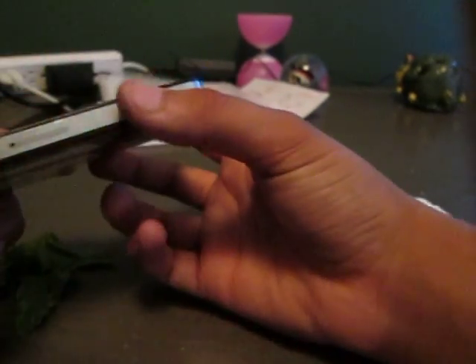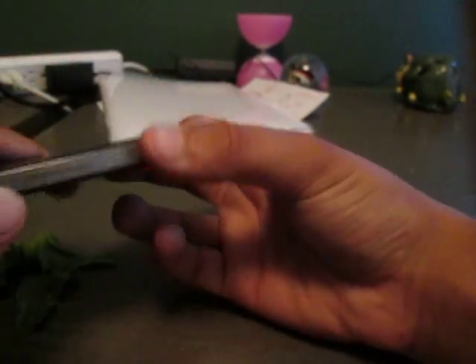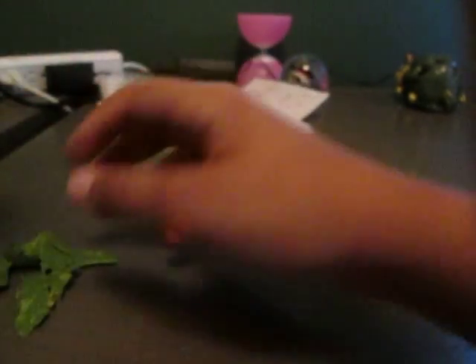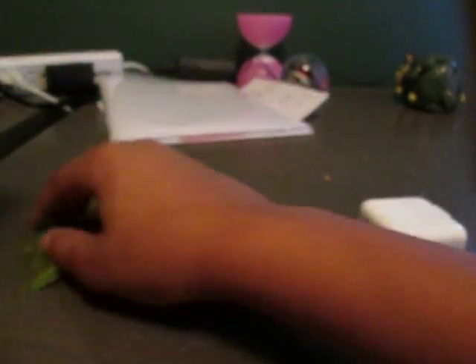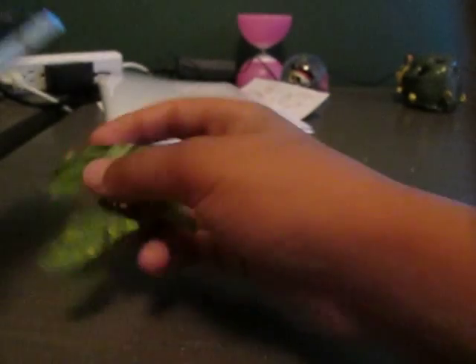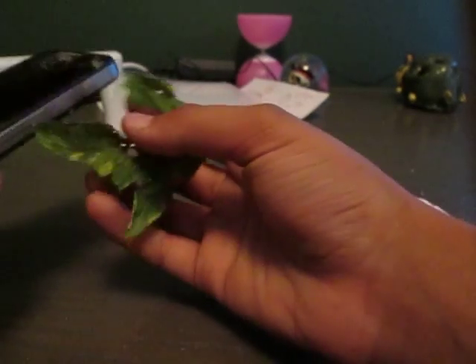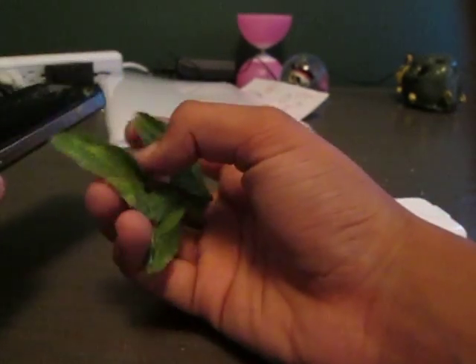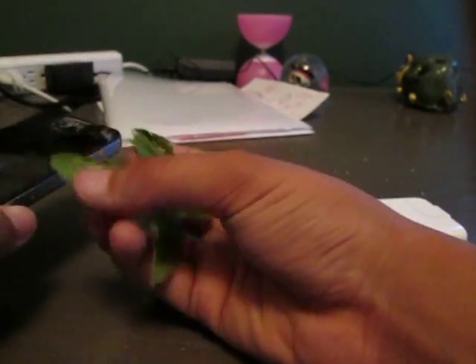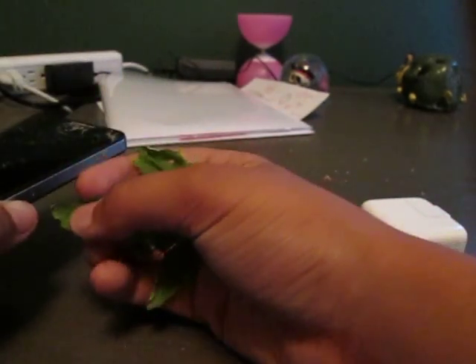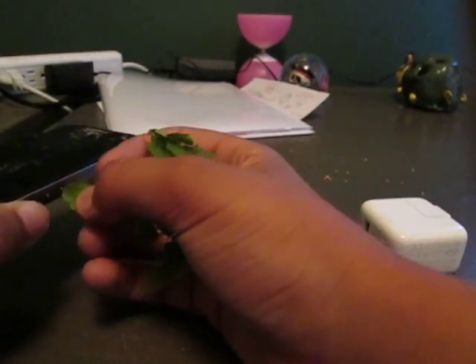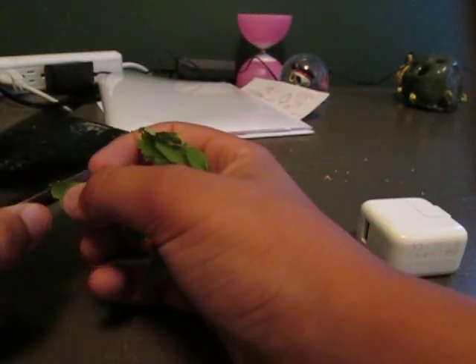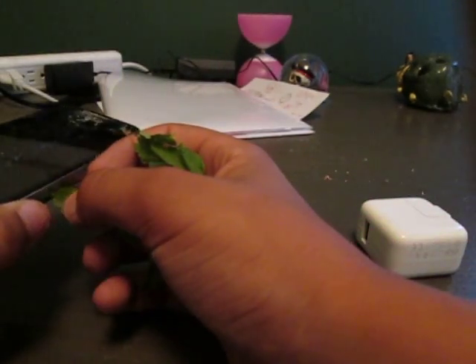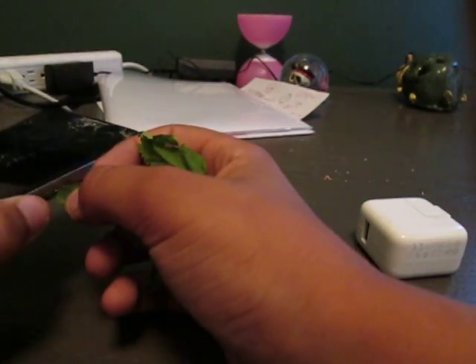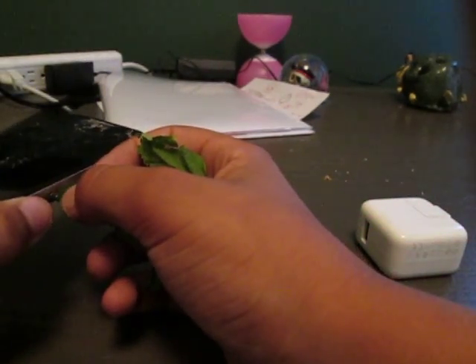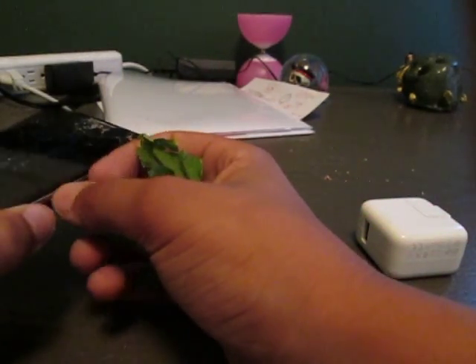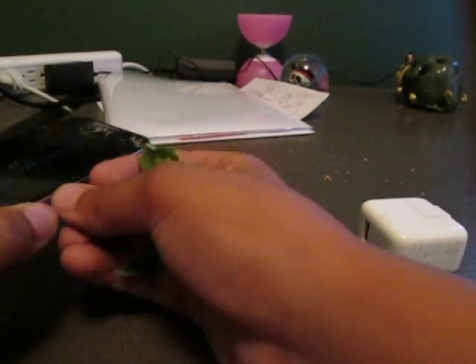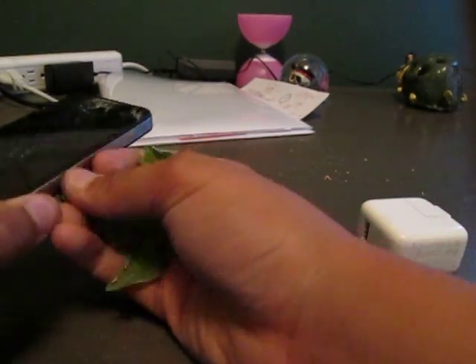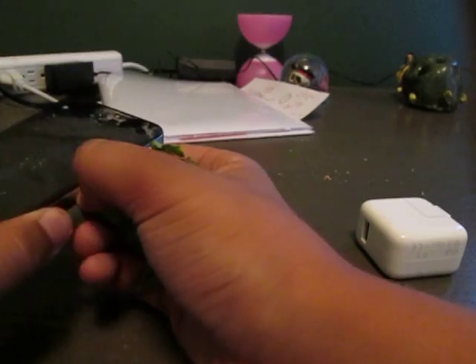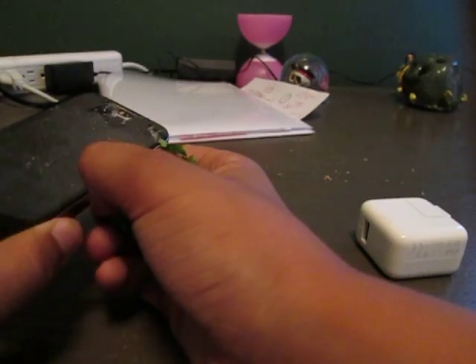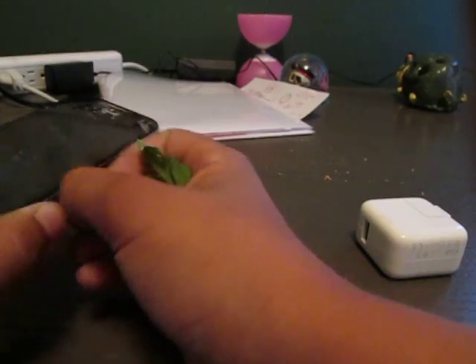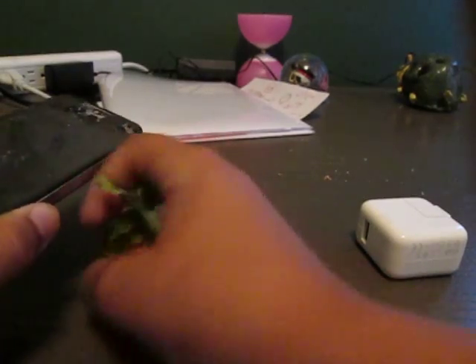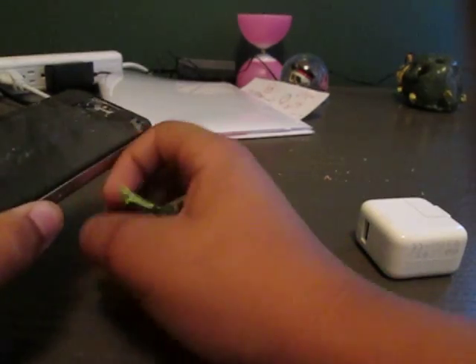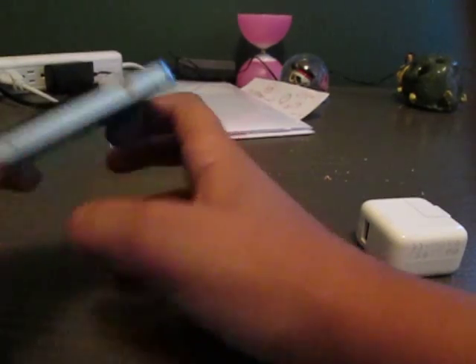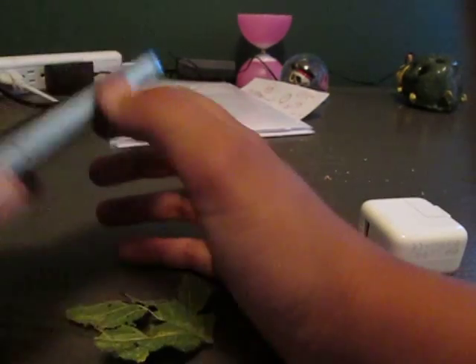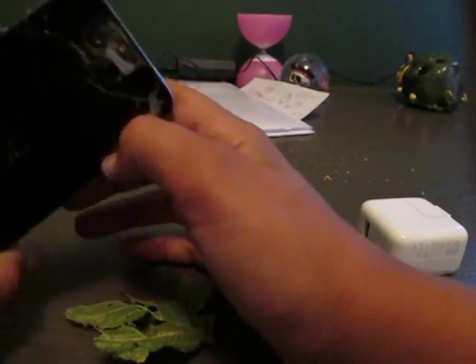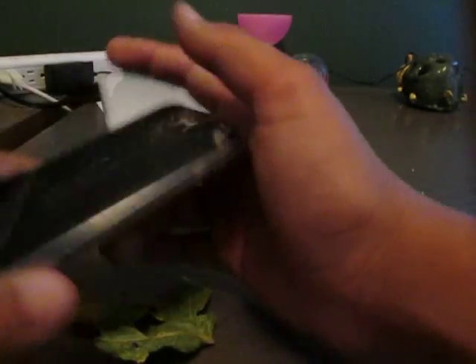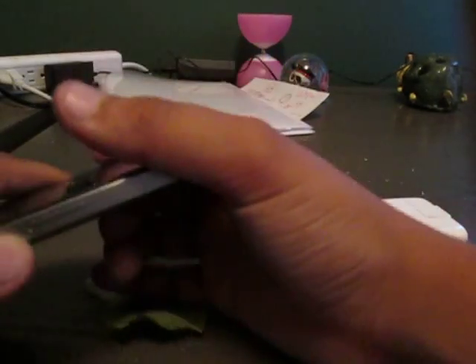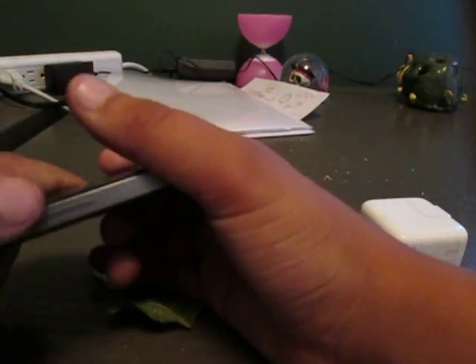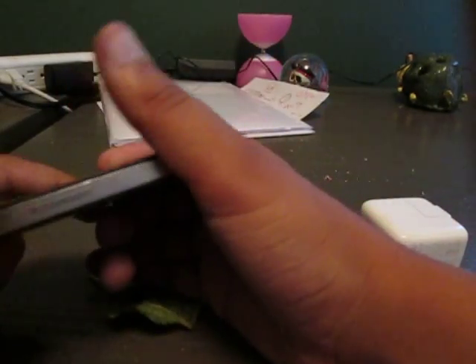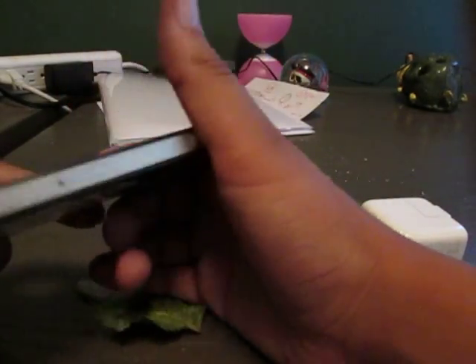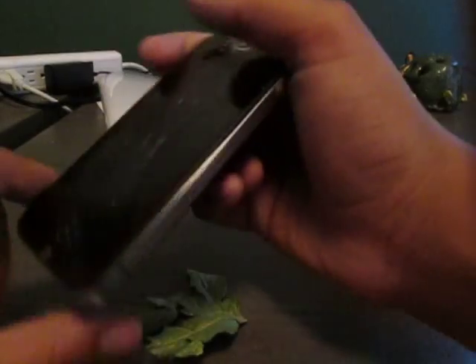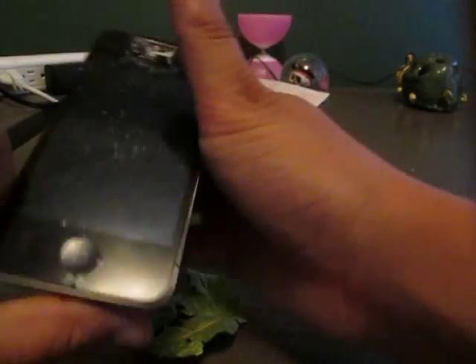As you can see, it's got a SIM card slot. Let's put this leaf in to get the SIM card out. As you can see, the SIM card isn't working.